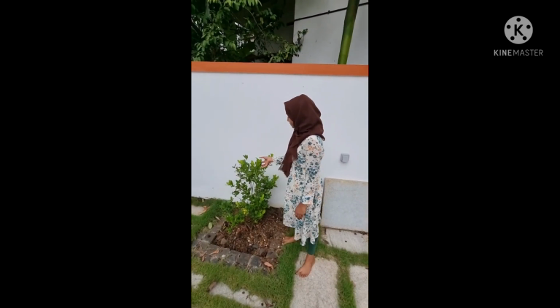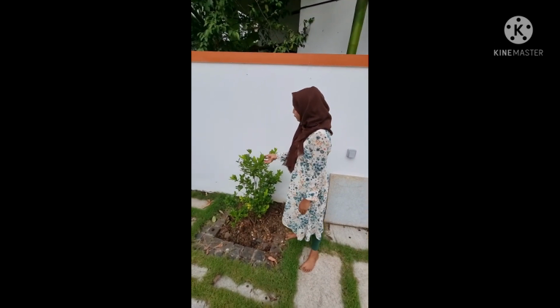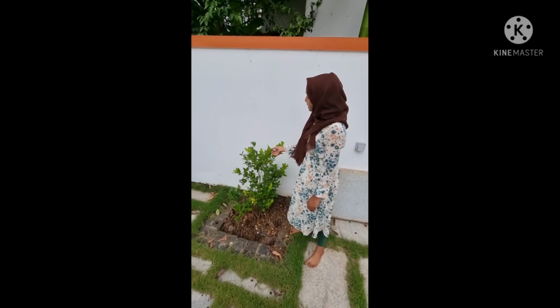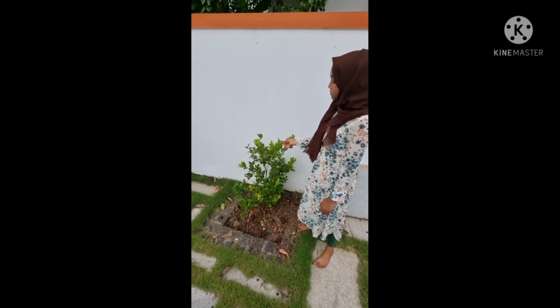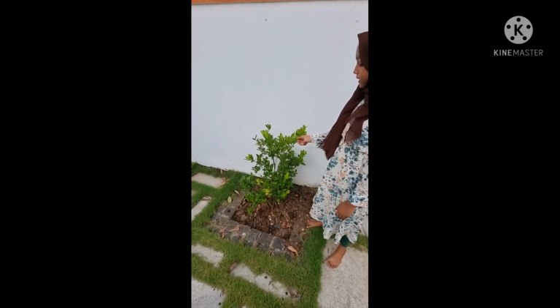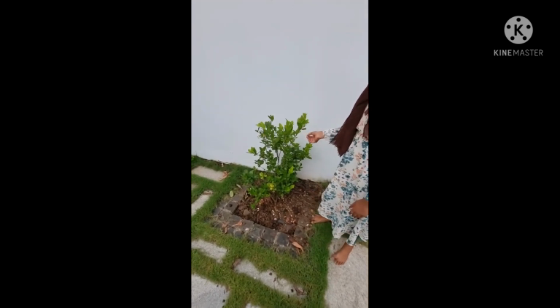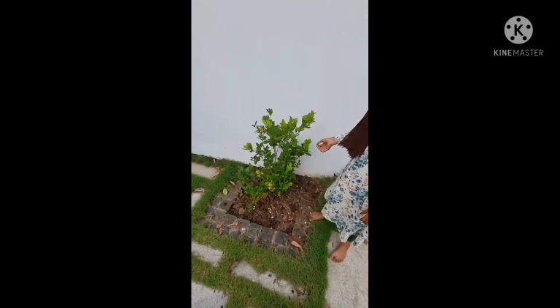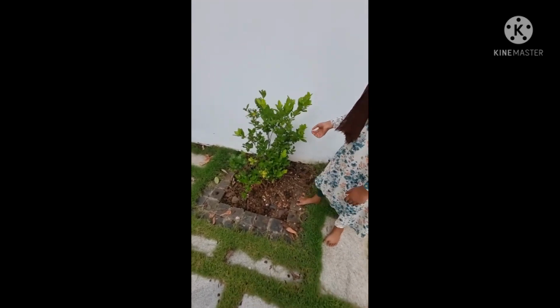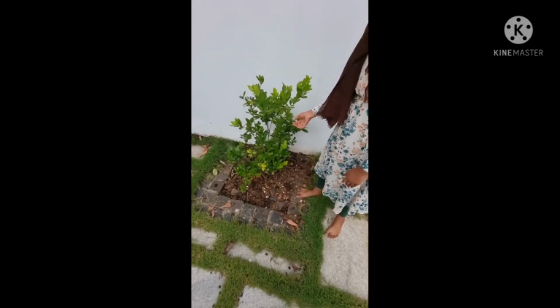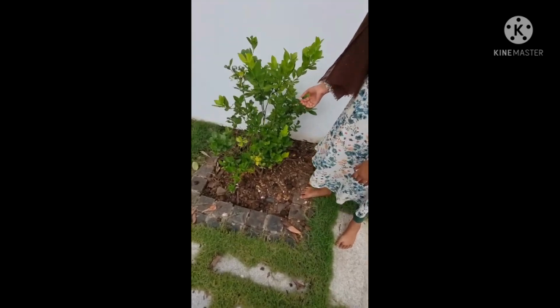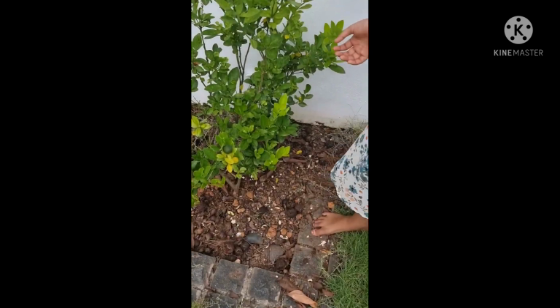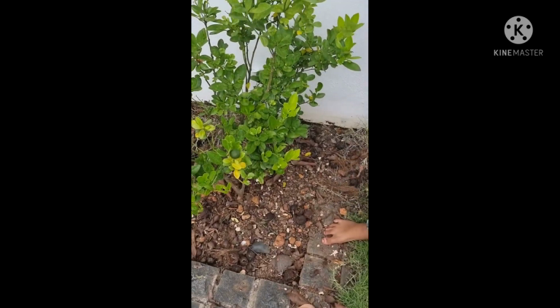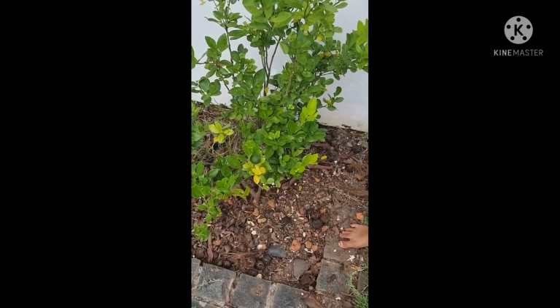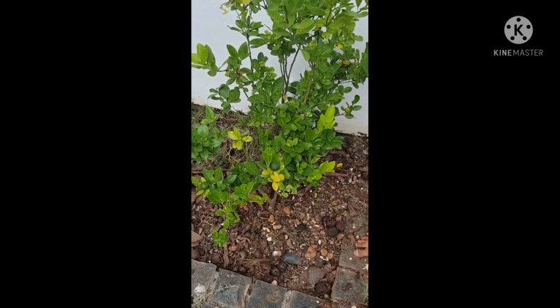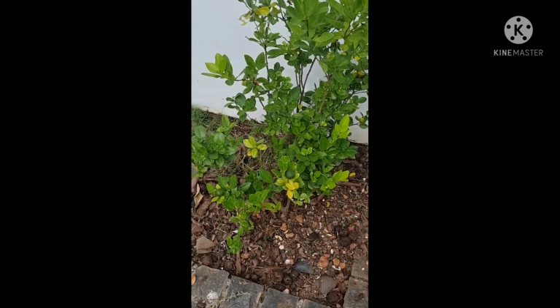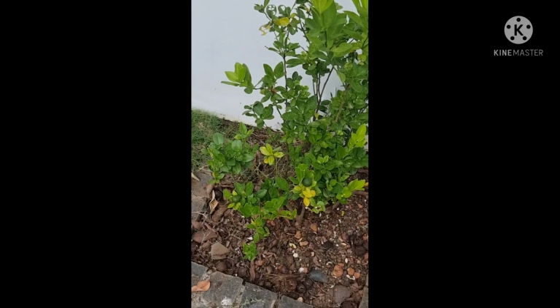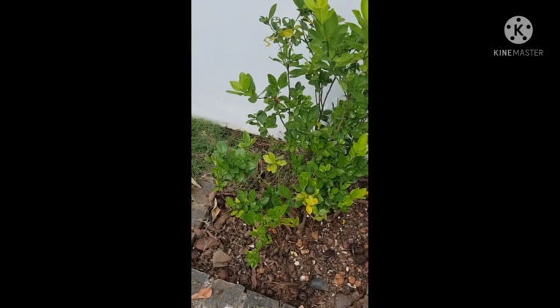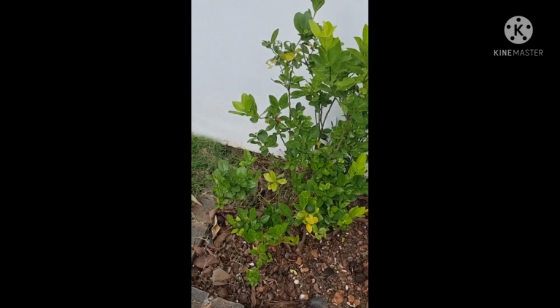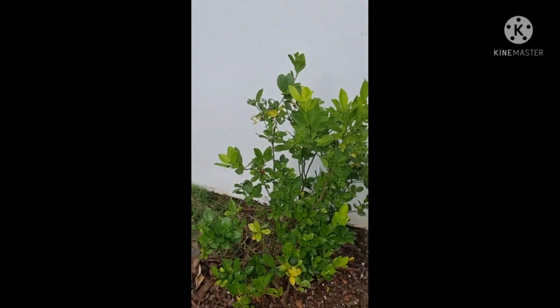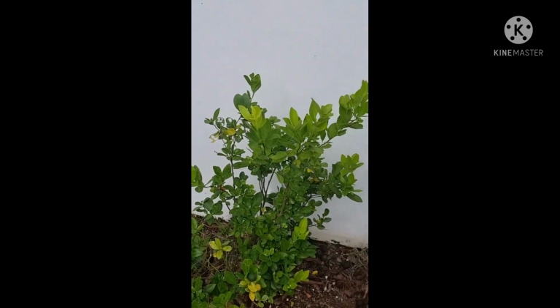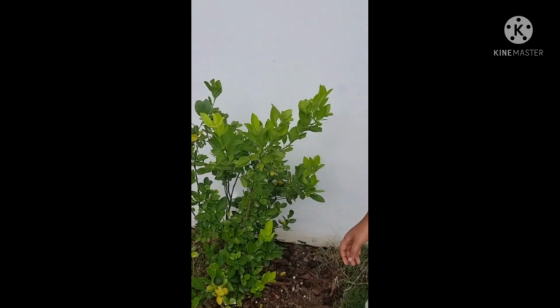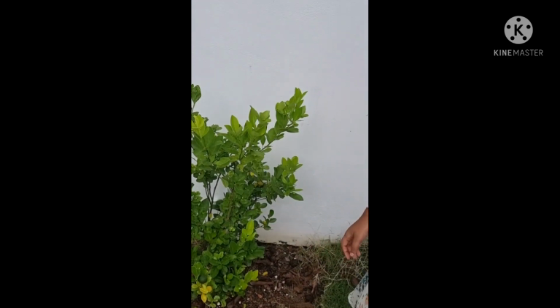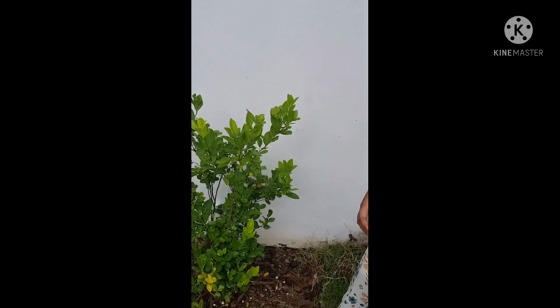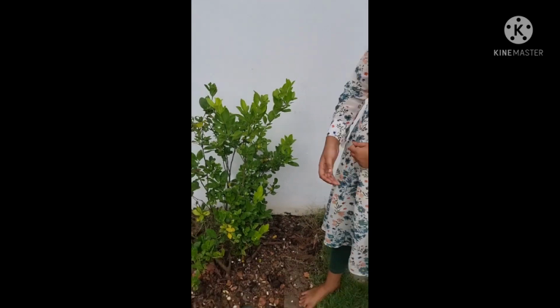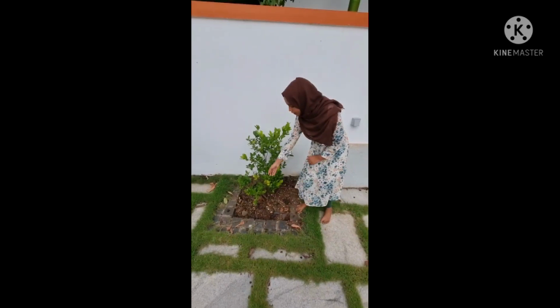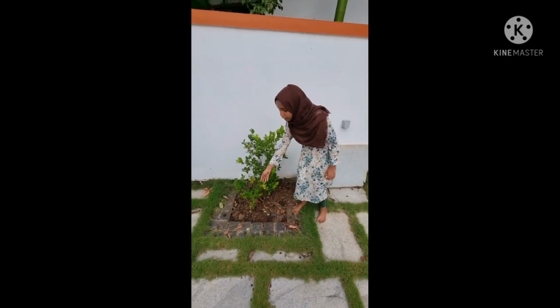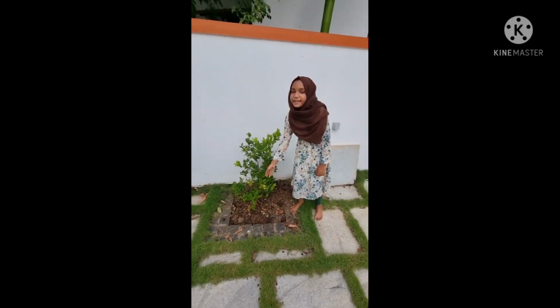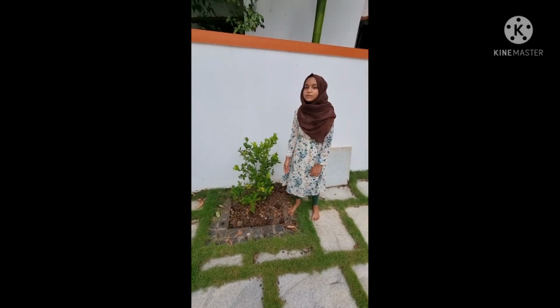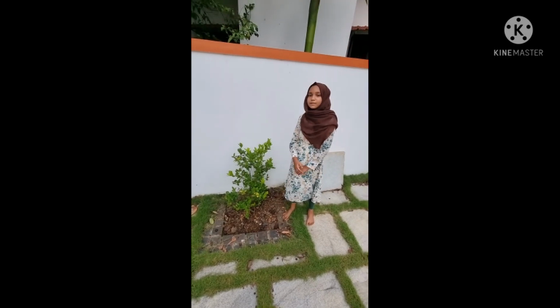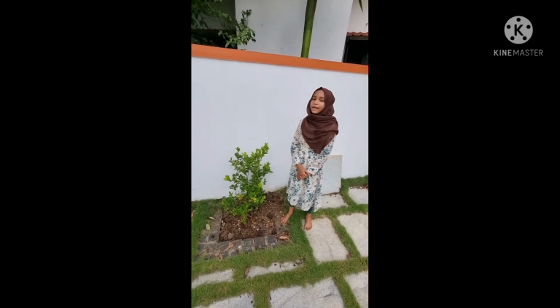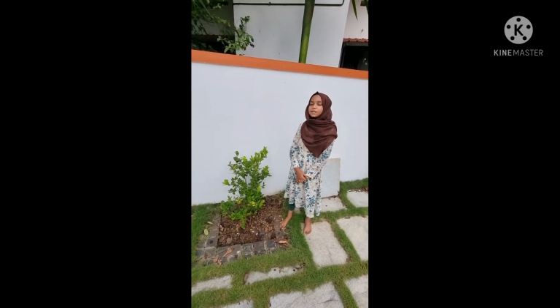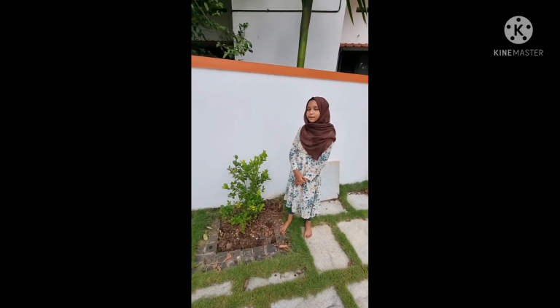We planted it before 6 months ago and it already started giving us Nandridge. It is very sour but good for making juices and as a snack.